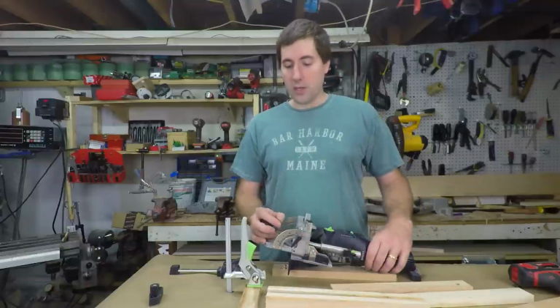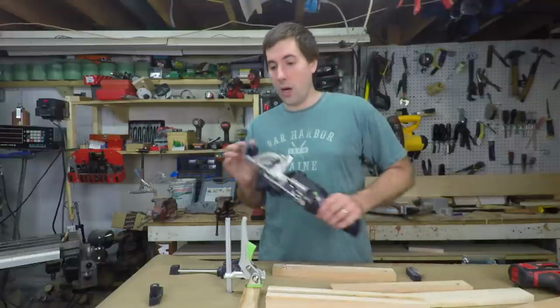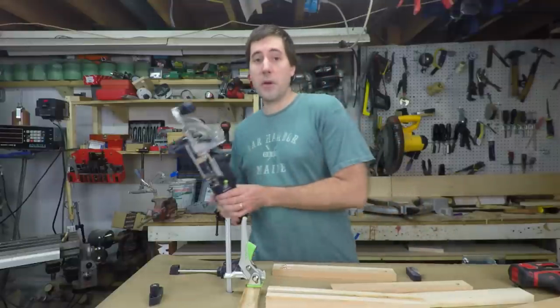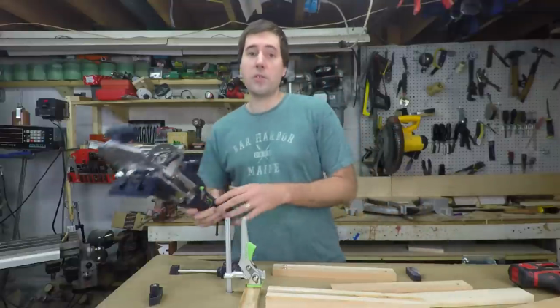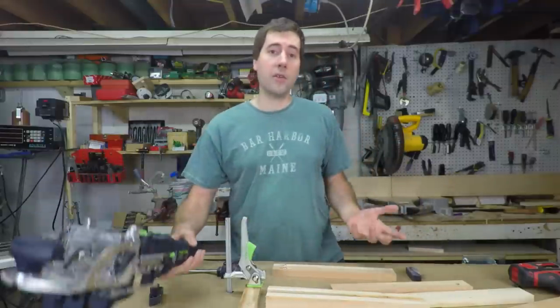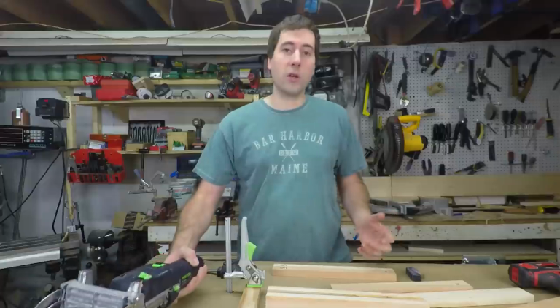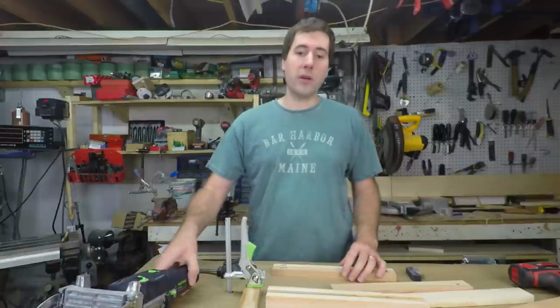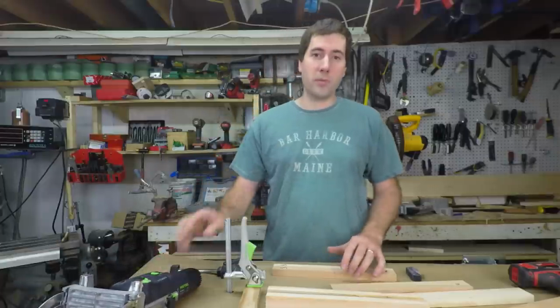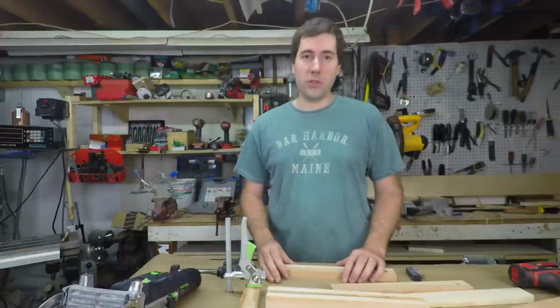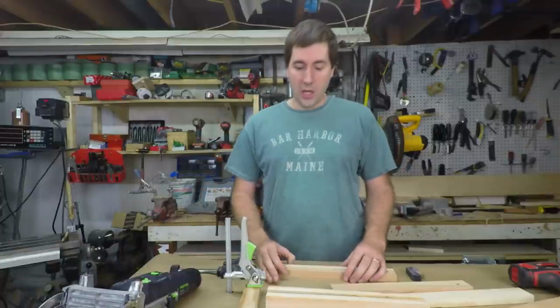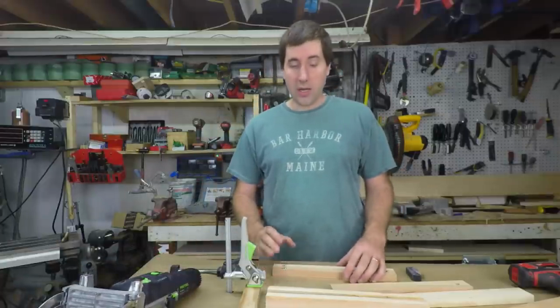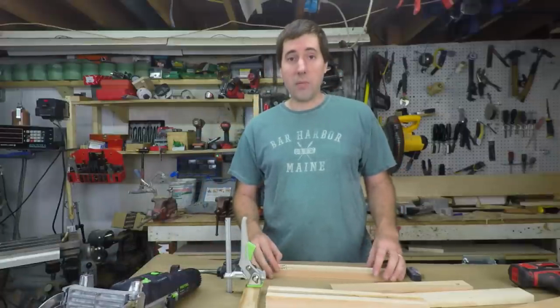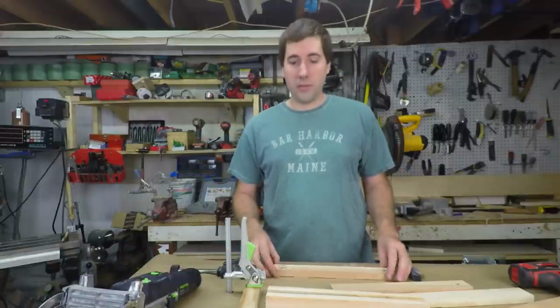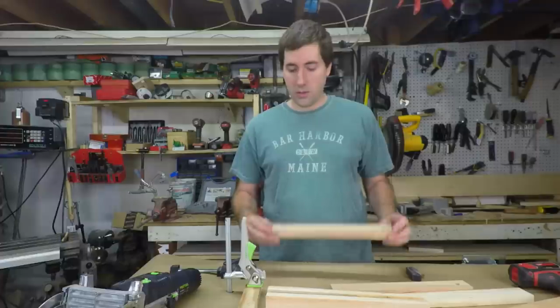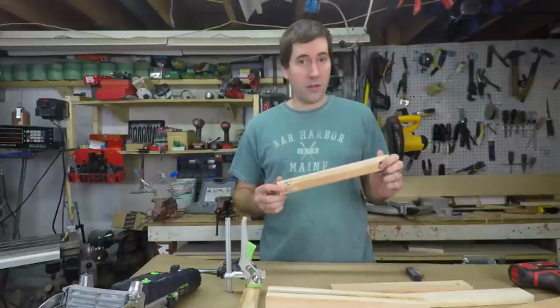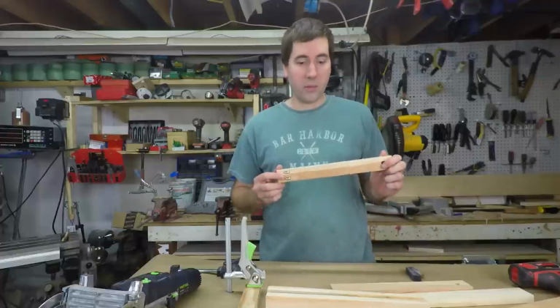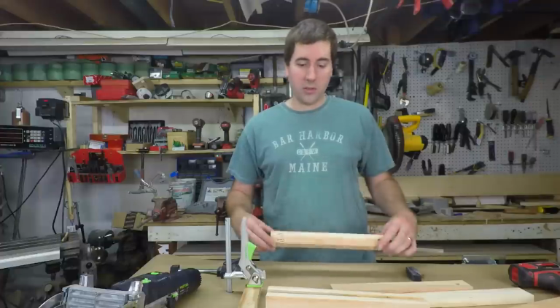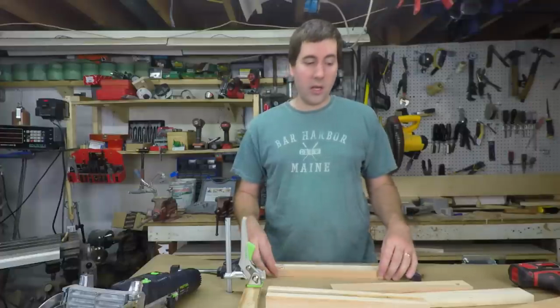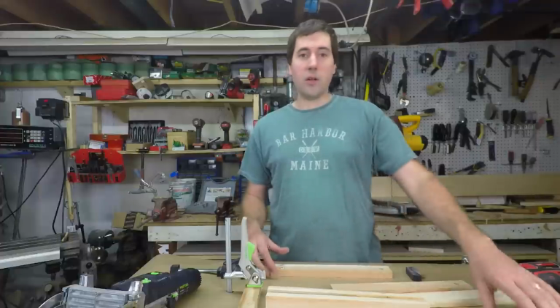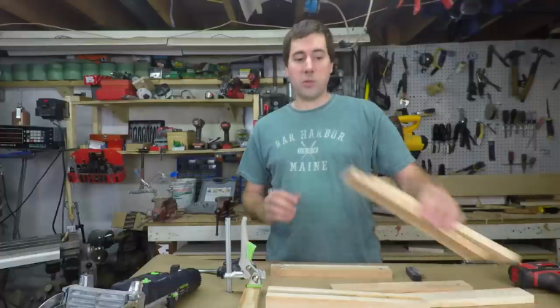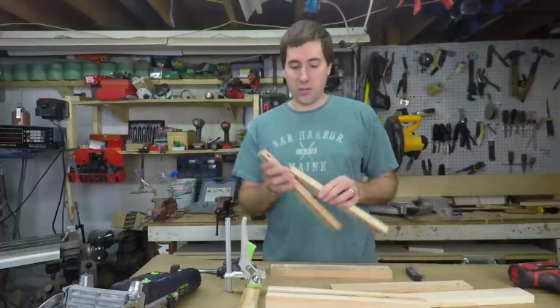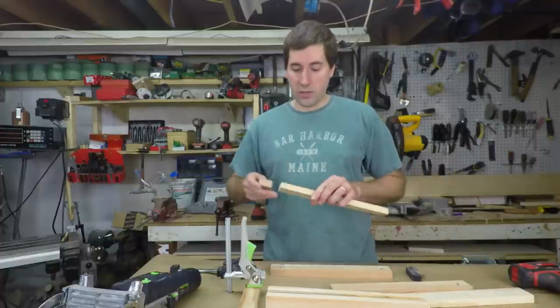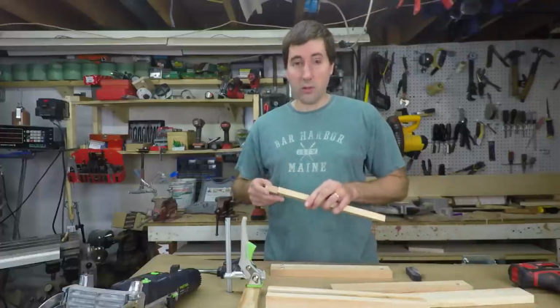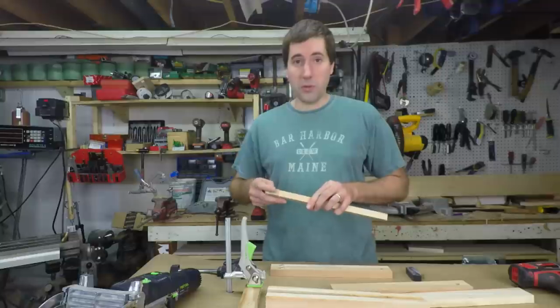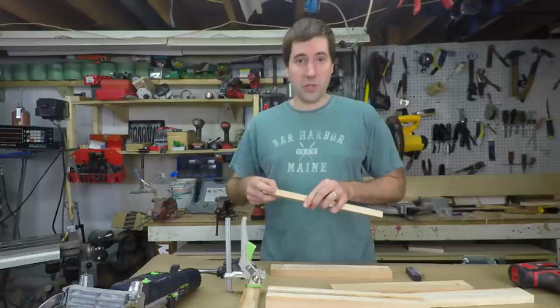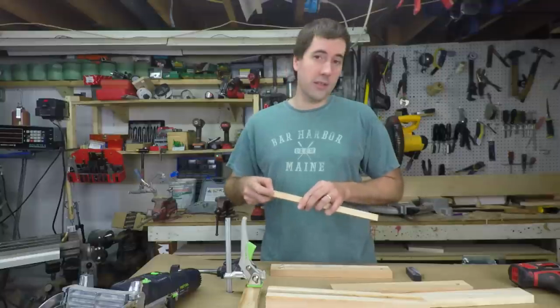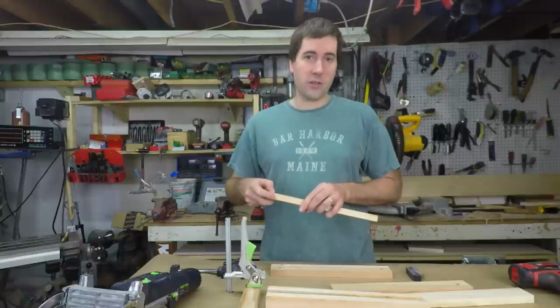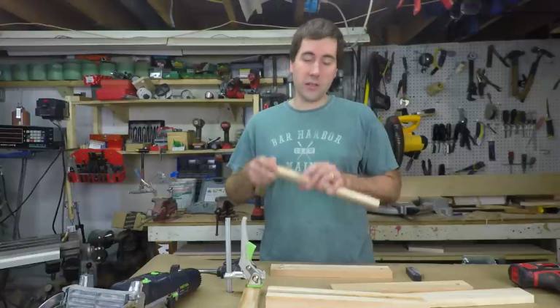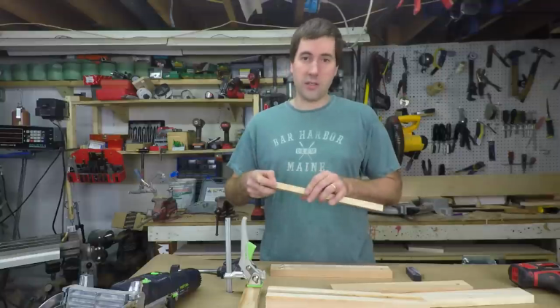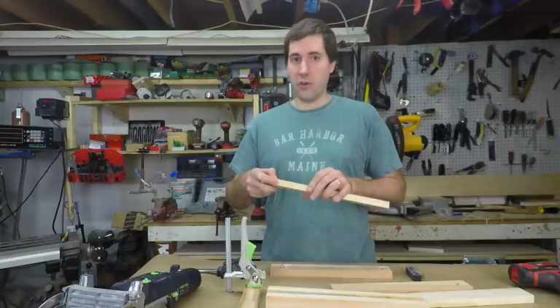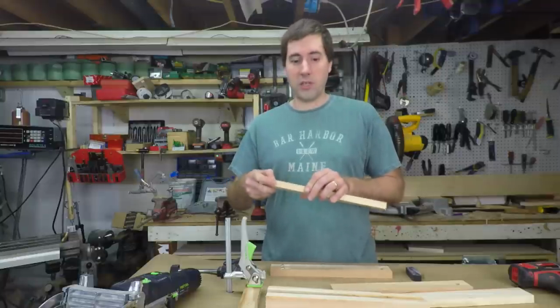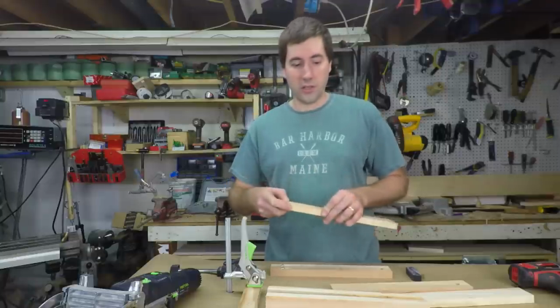So I wanted to compare those and see how strong they were compared to other types of joints. Today I'm going to compare them to everybody's favorite pocket screws, as well as just a plain butt joint where you just glue two pieces of wood together — see how strong that is. That's not very strong, but we'll see.